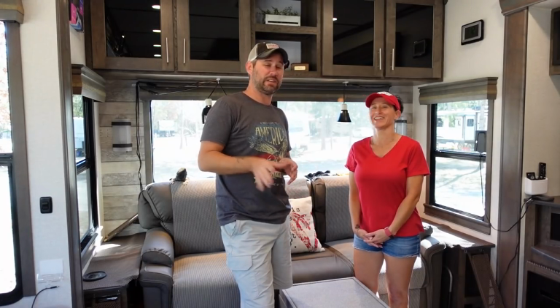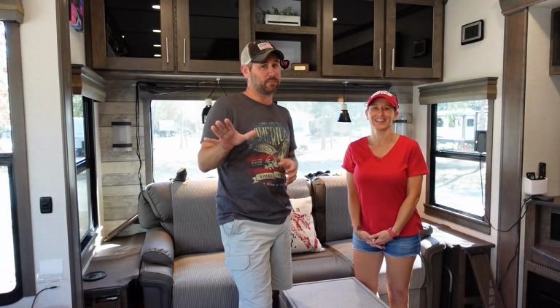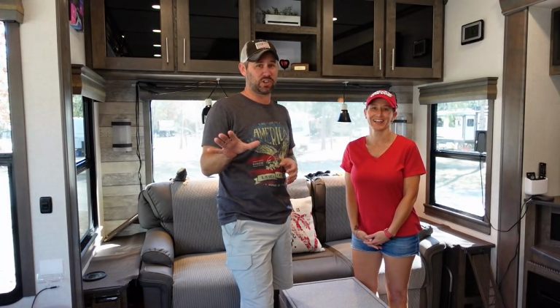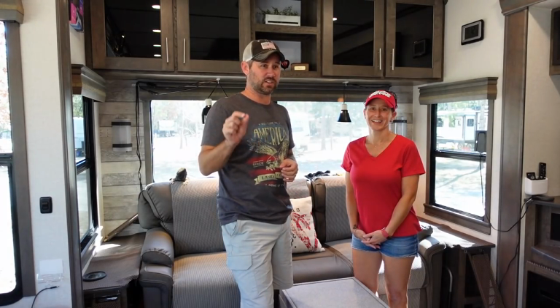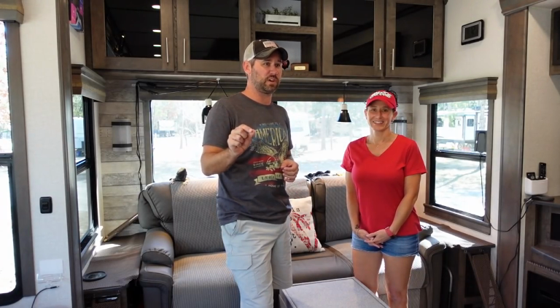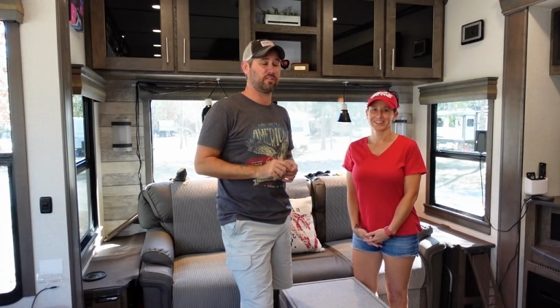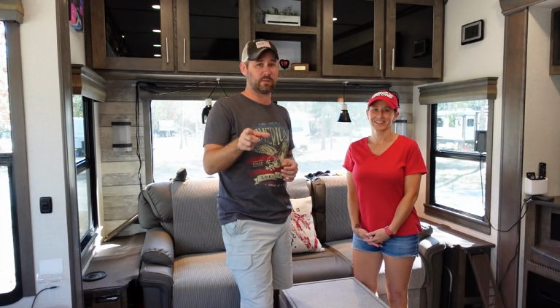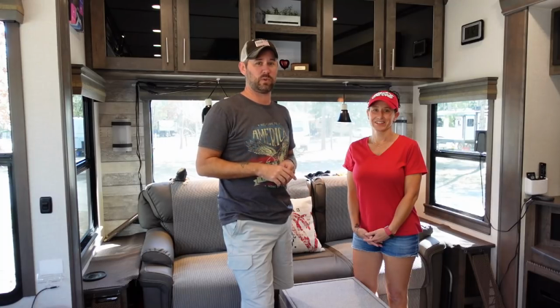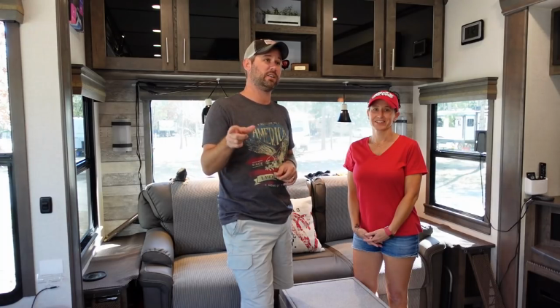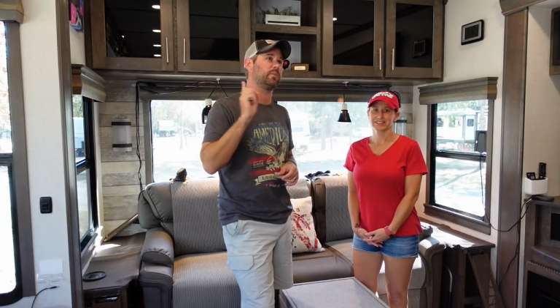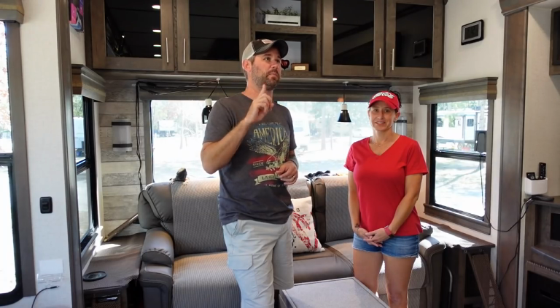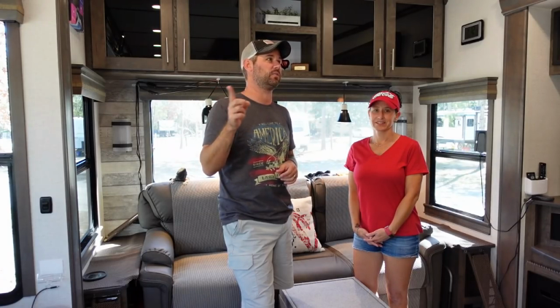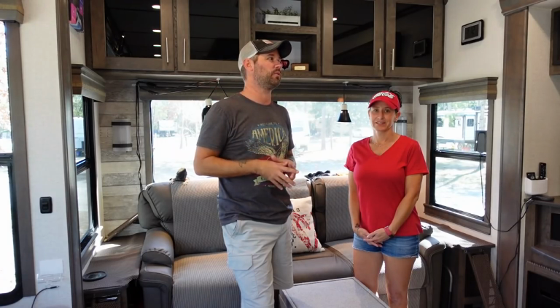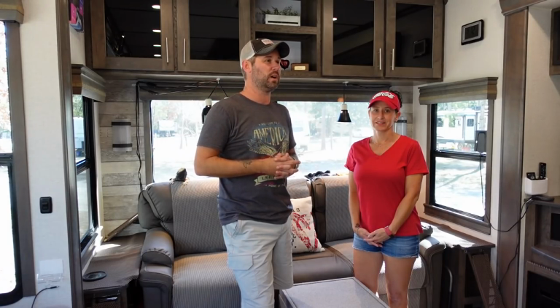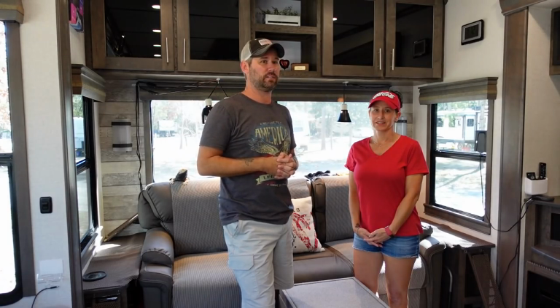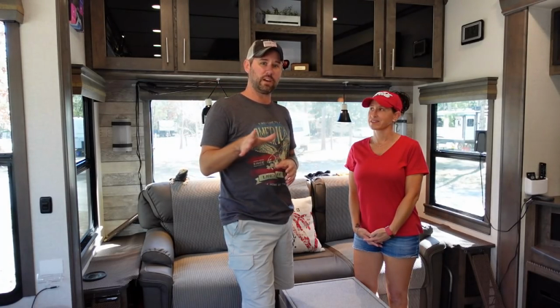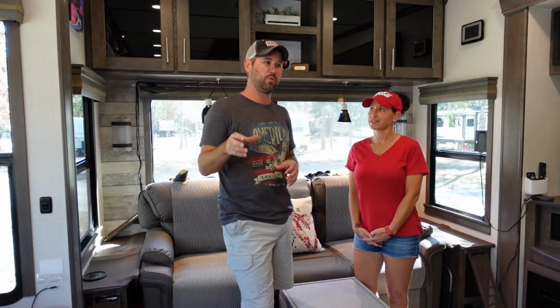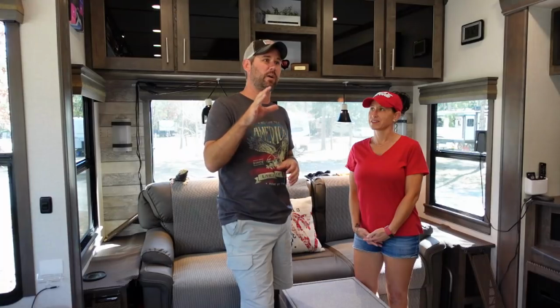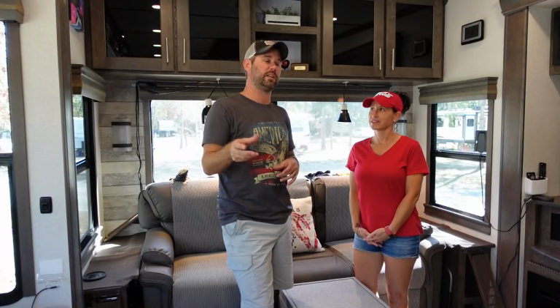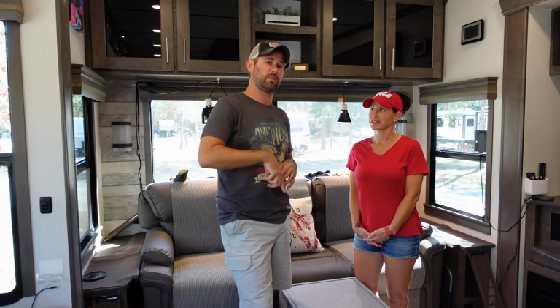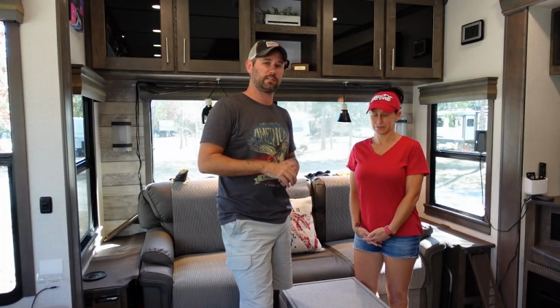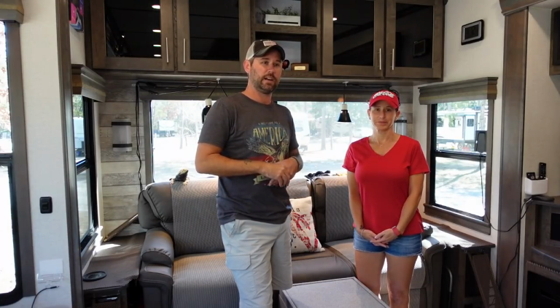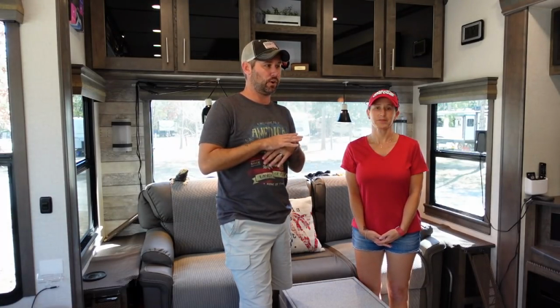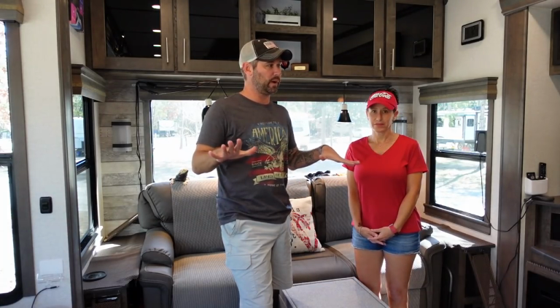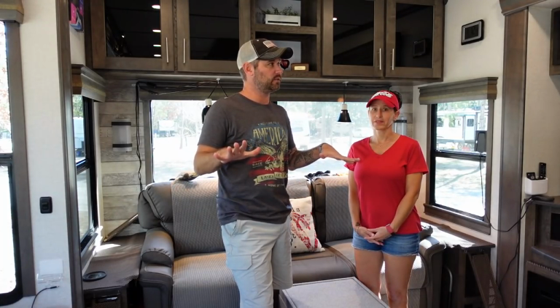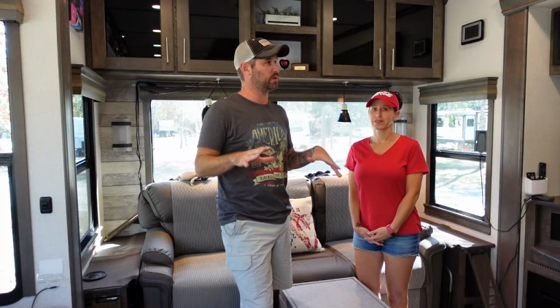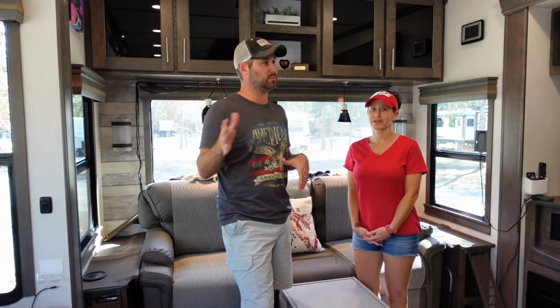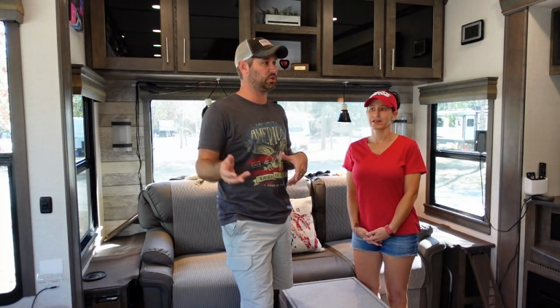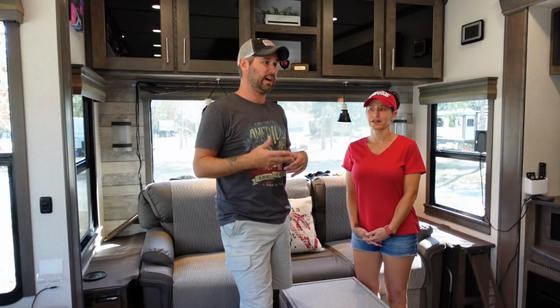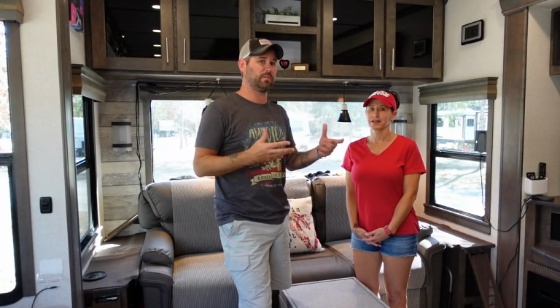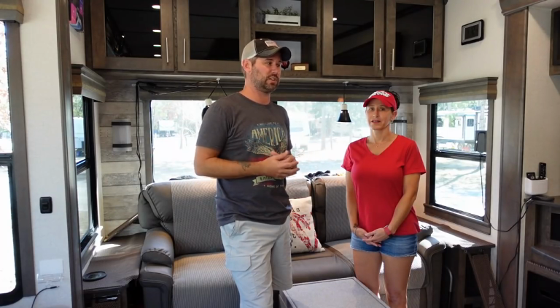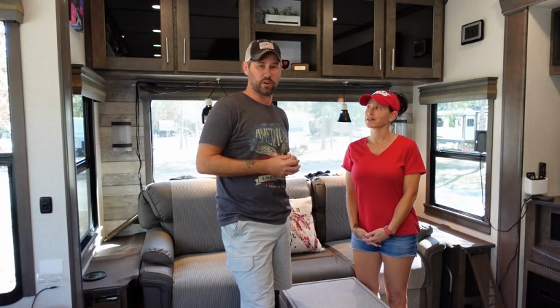We did make some major changes as soon as we got the RV. That's coming up next week and you might notice some of those in the background as we're going through. We'll take you through room by room, walk through the outside, and show you the features and the touches that we put on it.